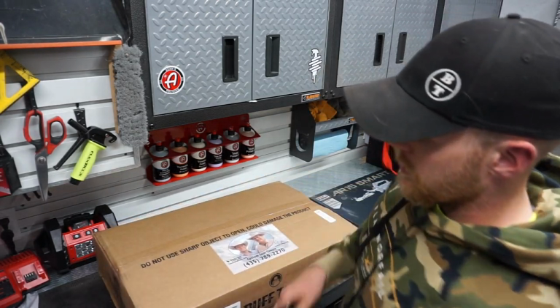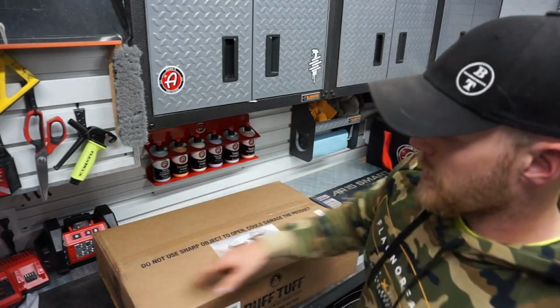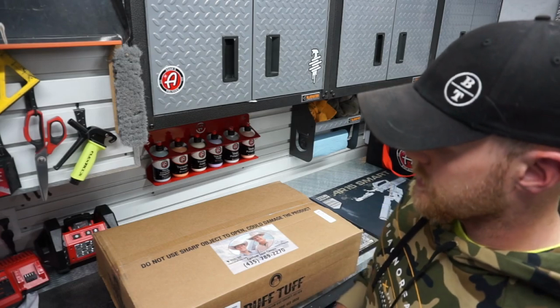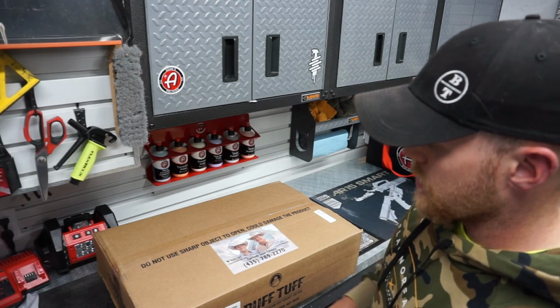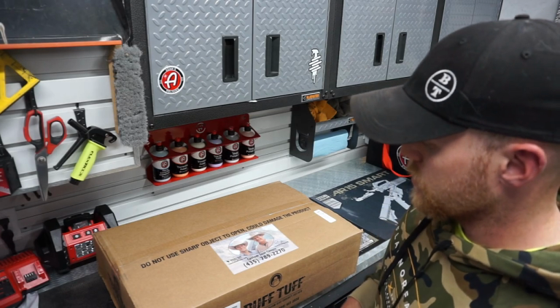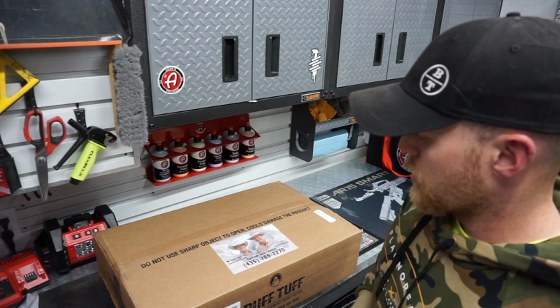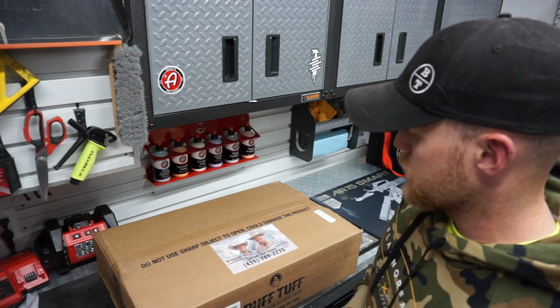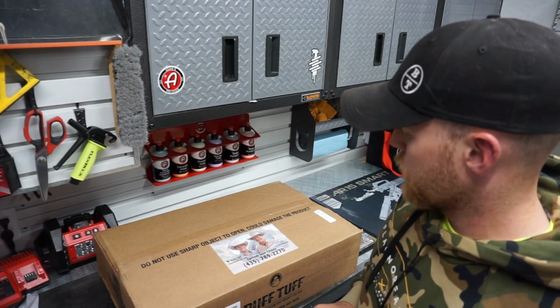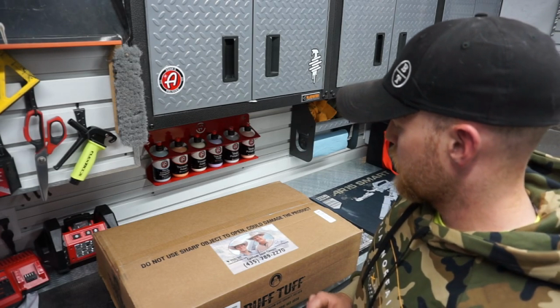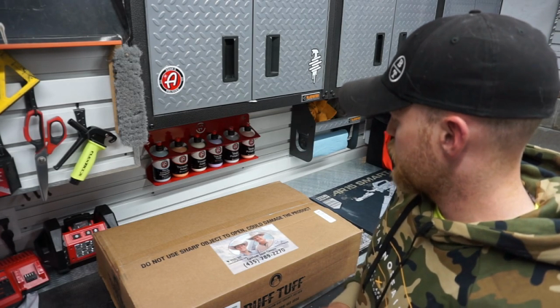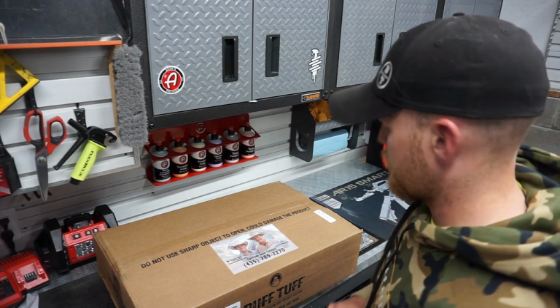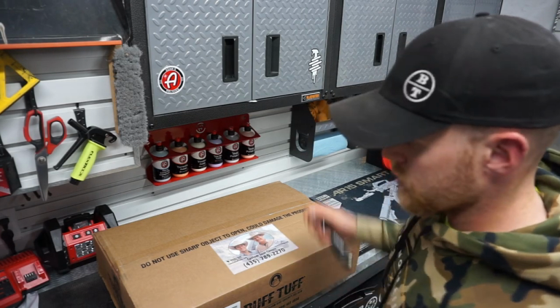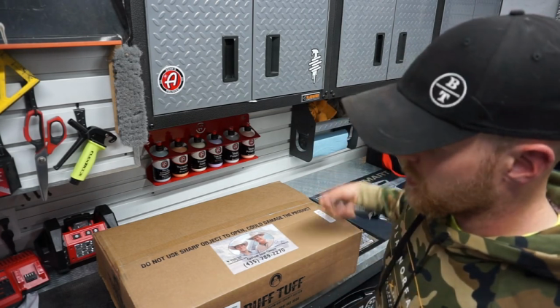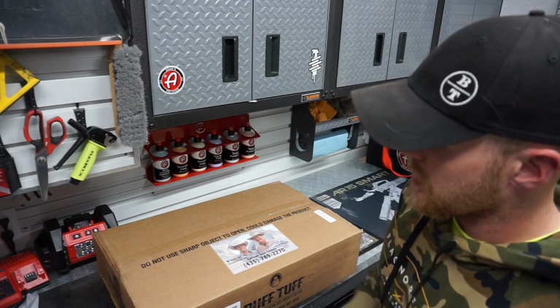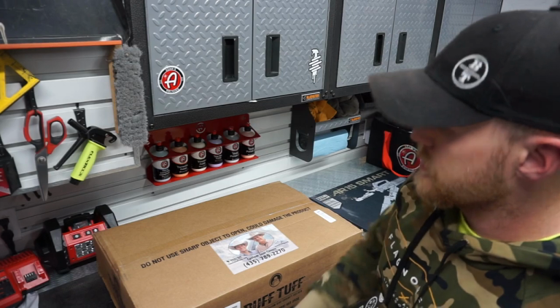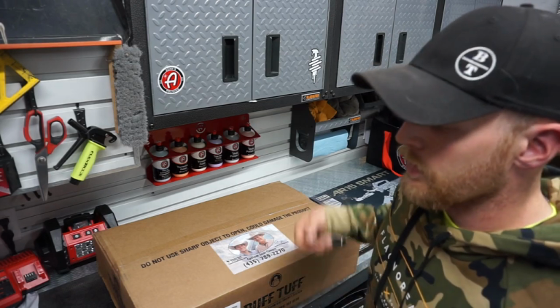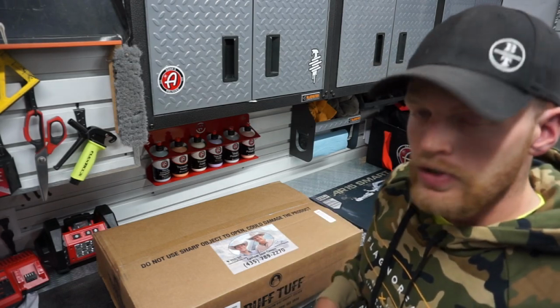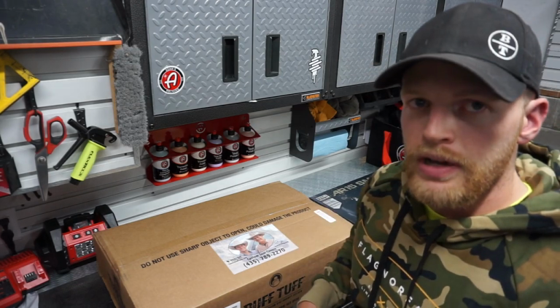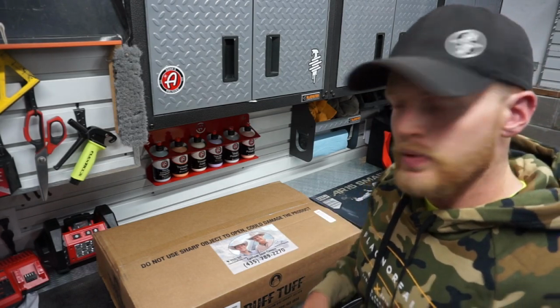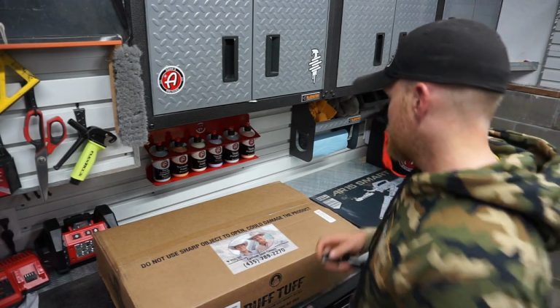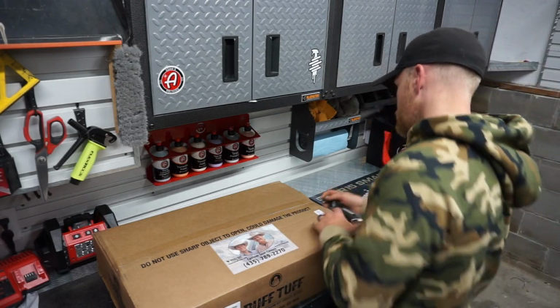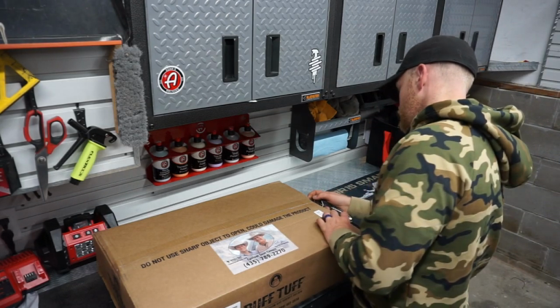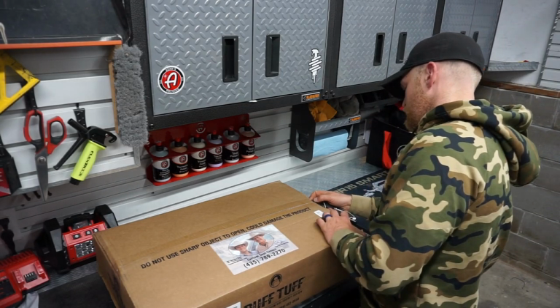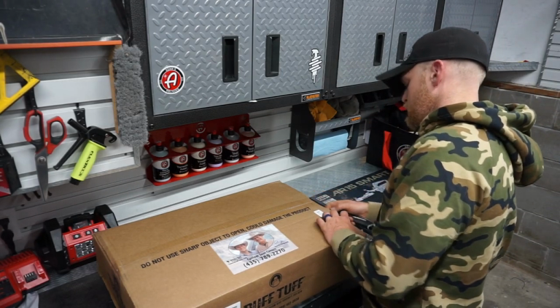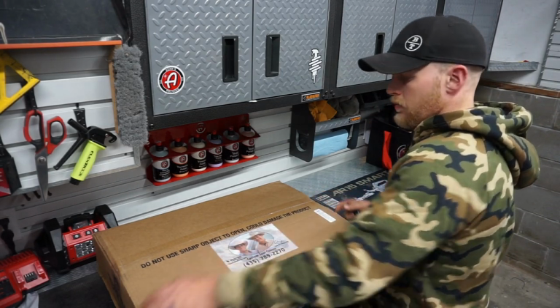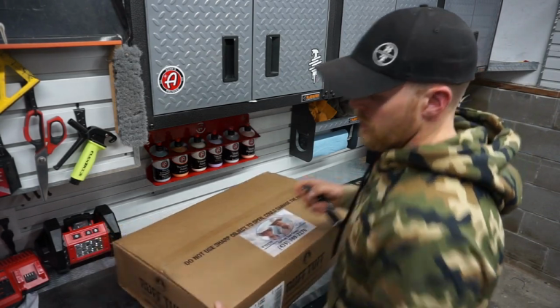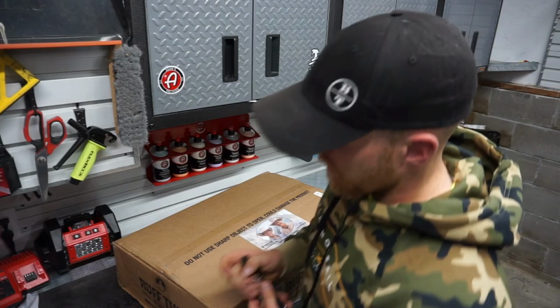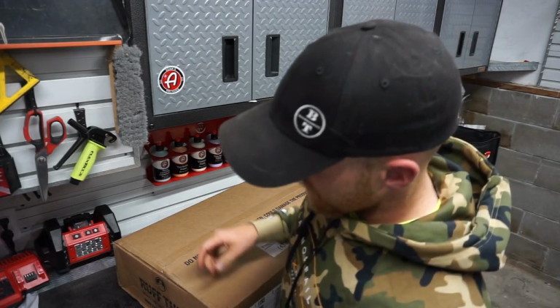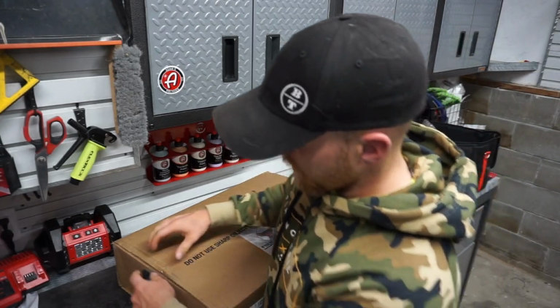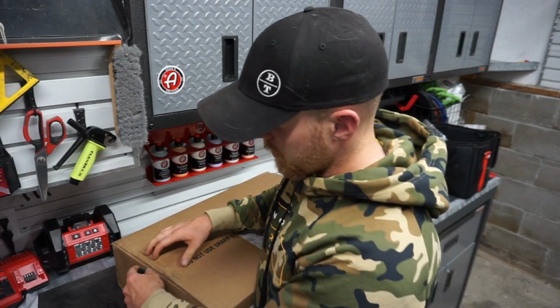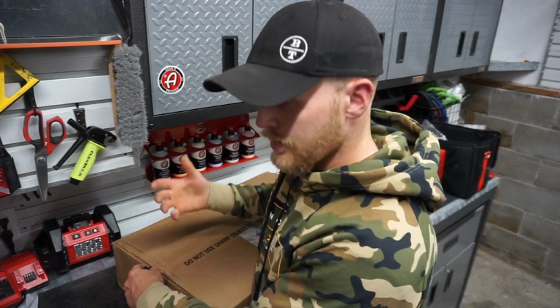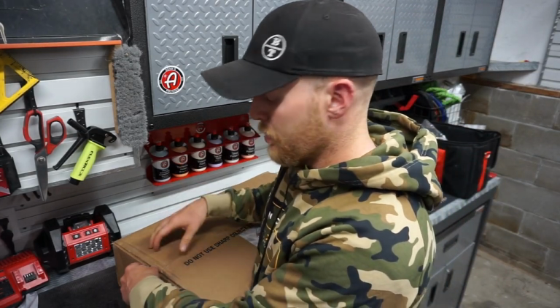On the front of the box it says do not use a sharp object to open — it could damage the product. So we're just going to score the sides and then tear that box open. Being that I spent good money on these, I don't want to rip them.